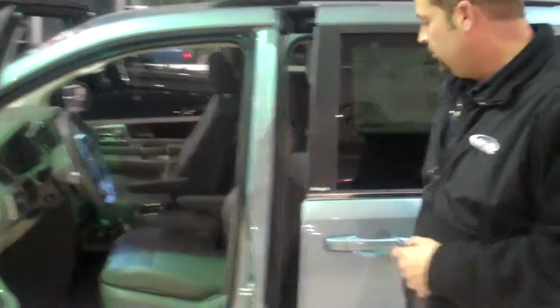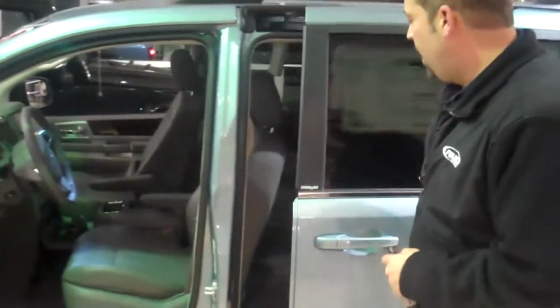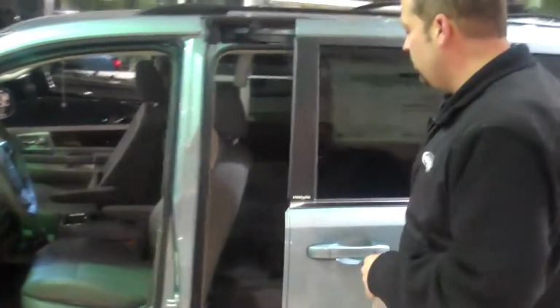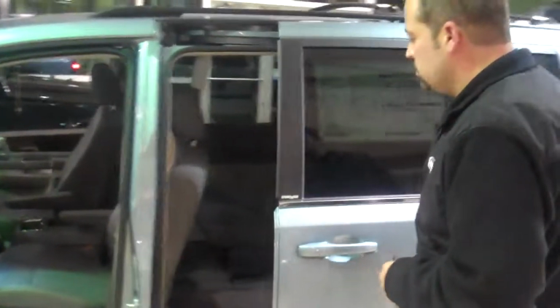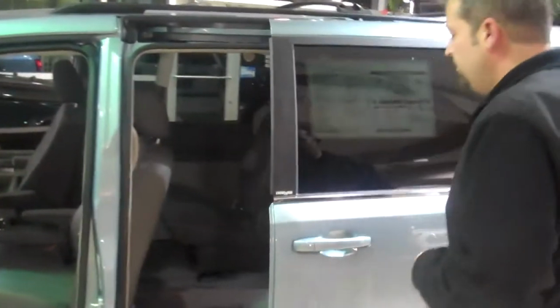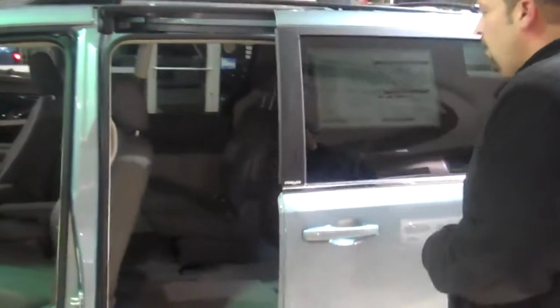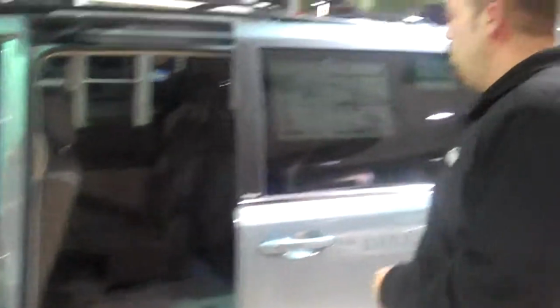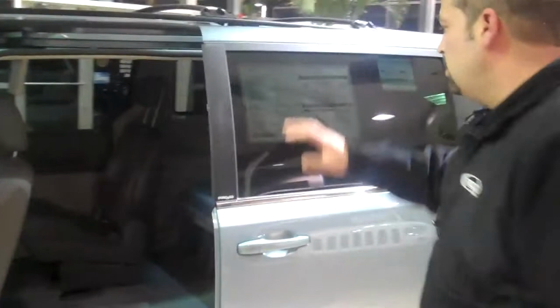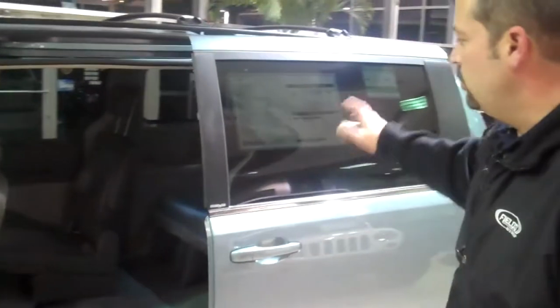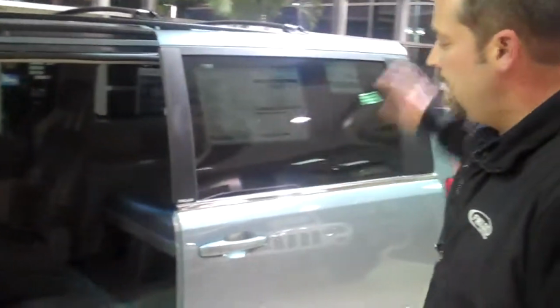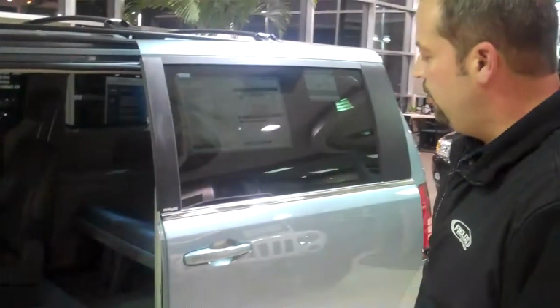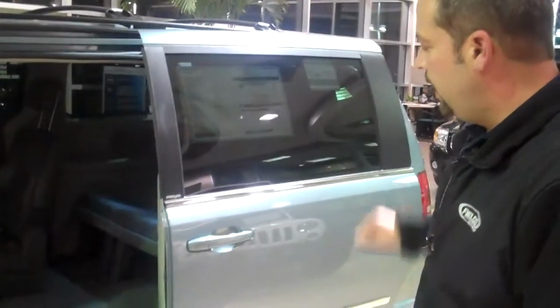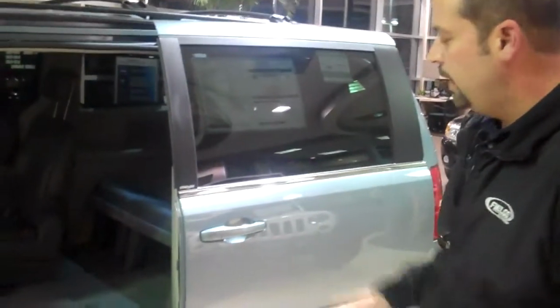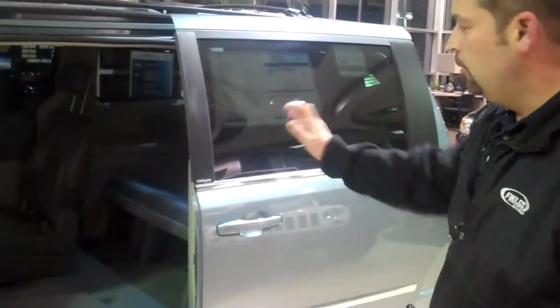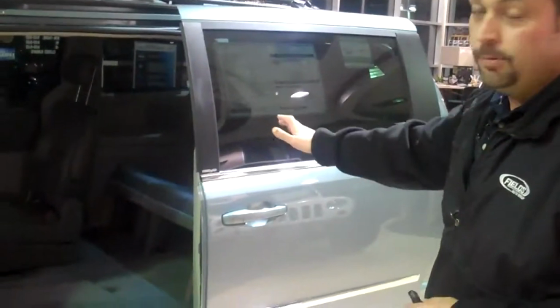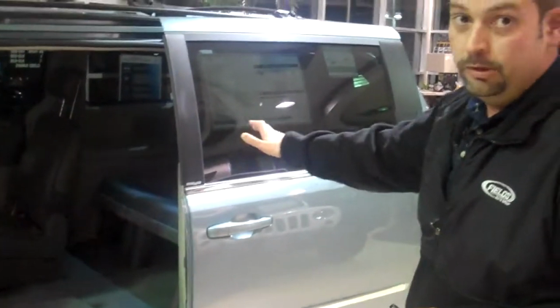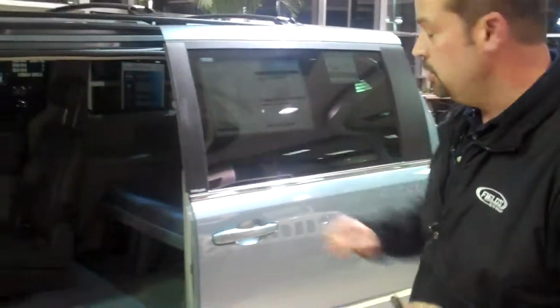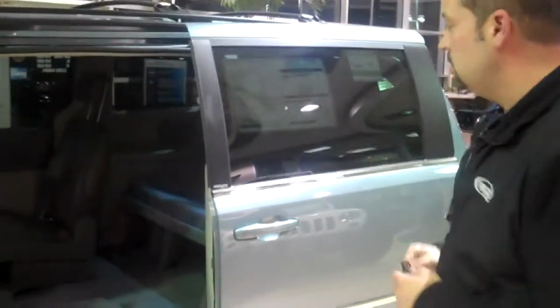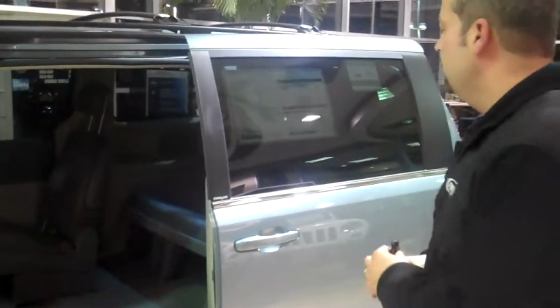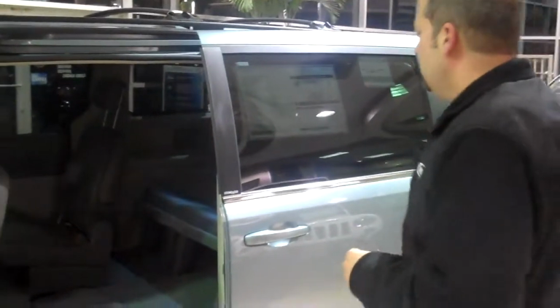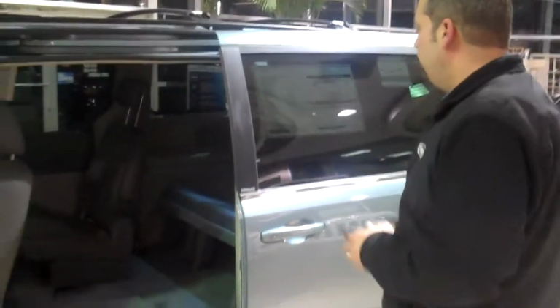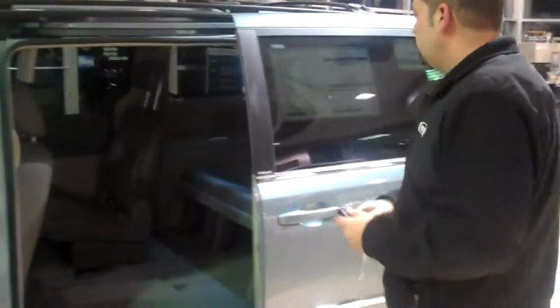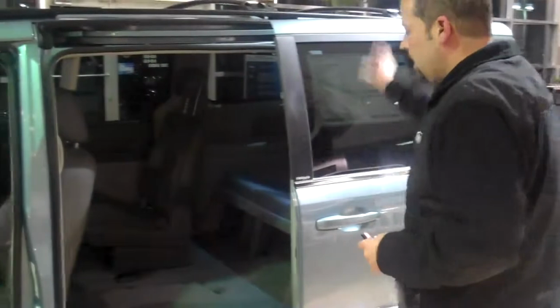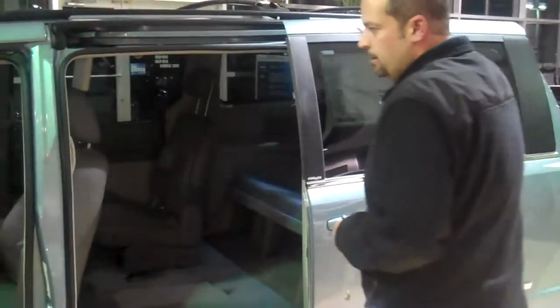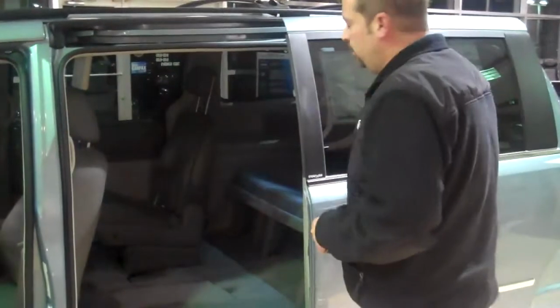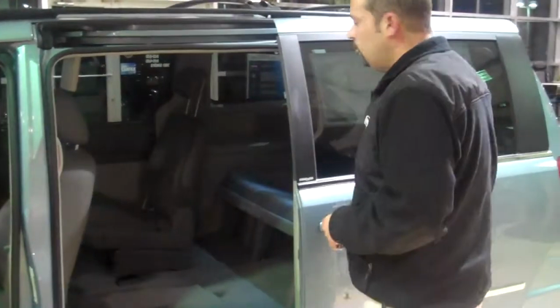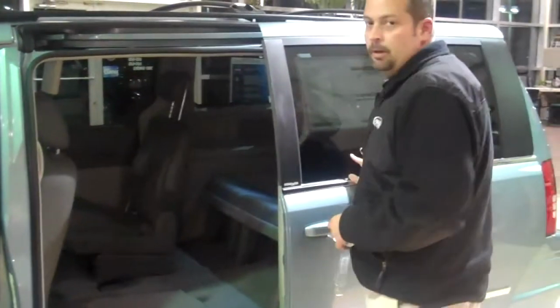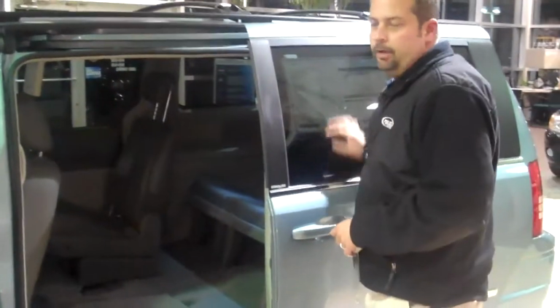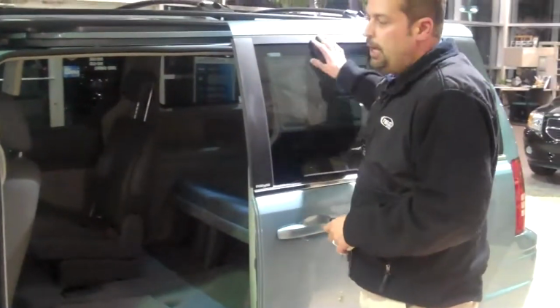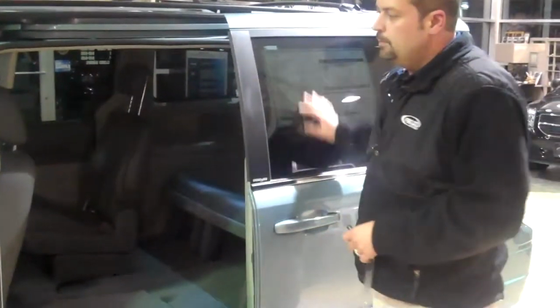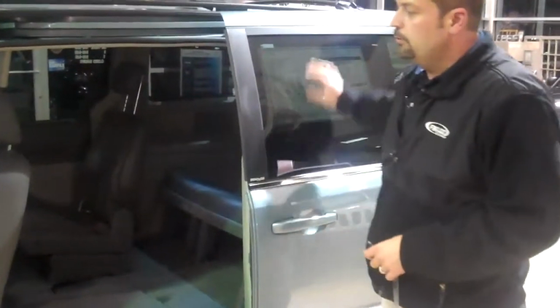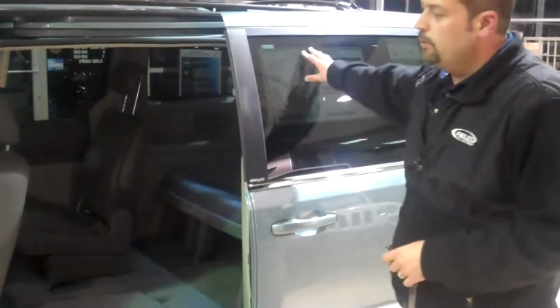We have power doors here as well — all of our doors are power doors and a power liftgate, and they all come with an obstacle detection system. We have windows that go down in the middle row and plenty of shades to keep the vehicle comfortable.